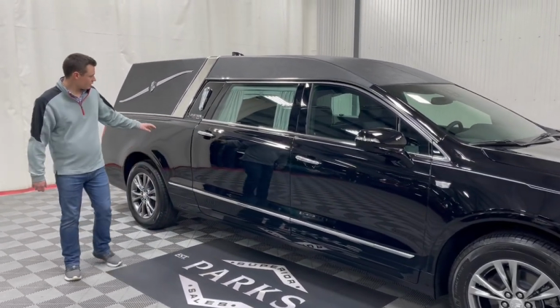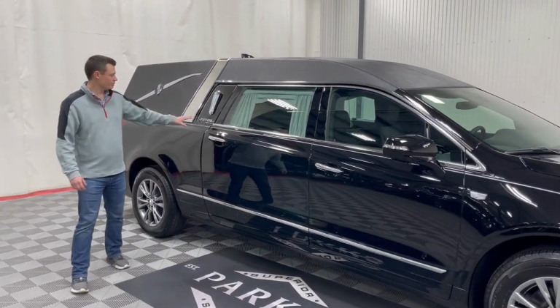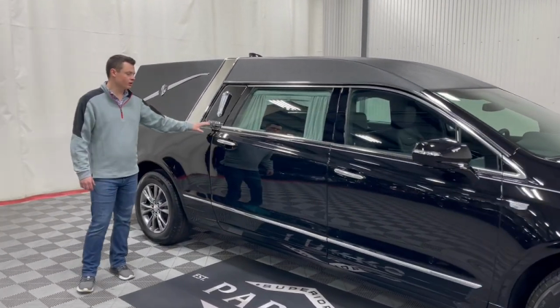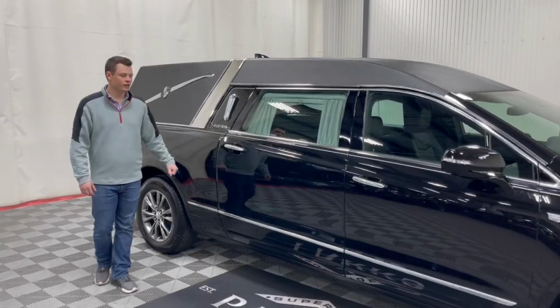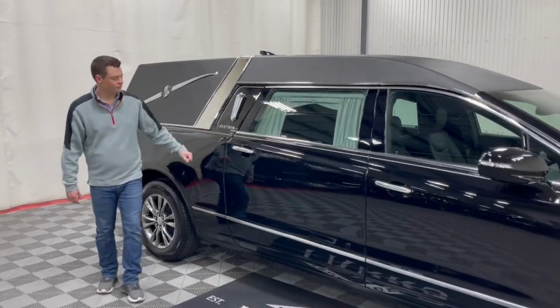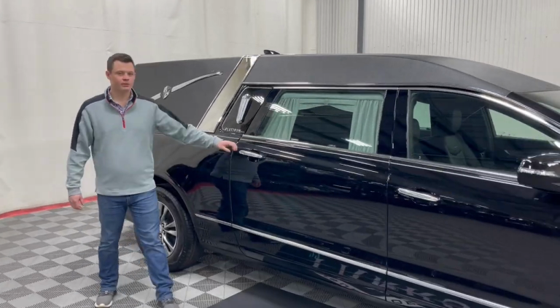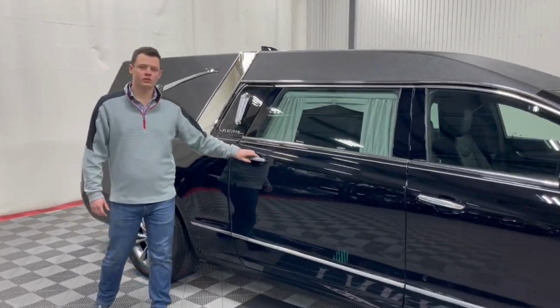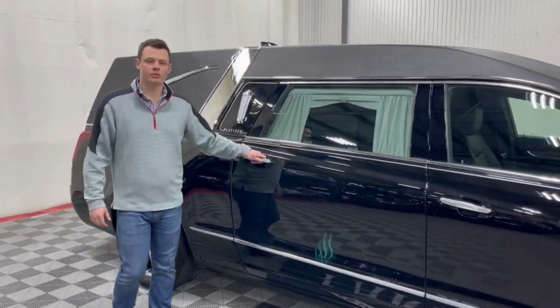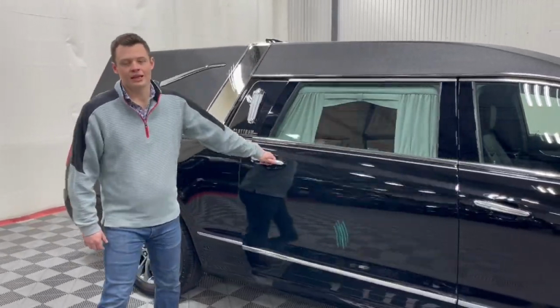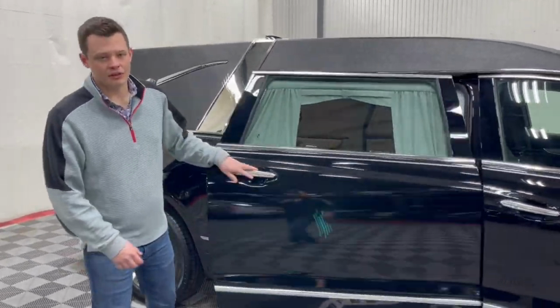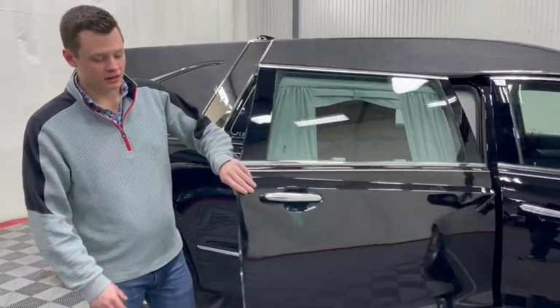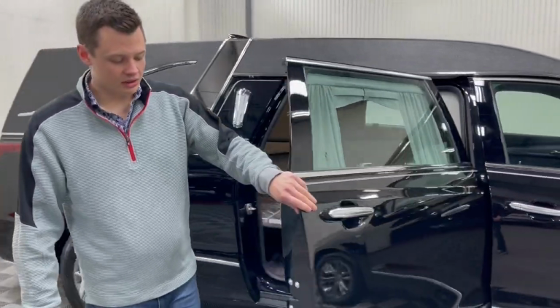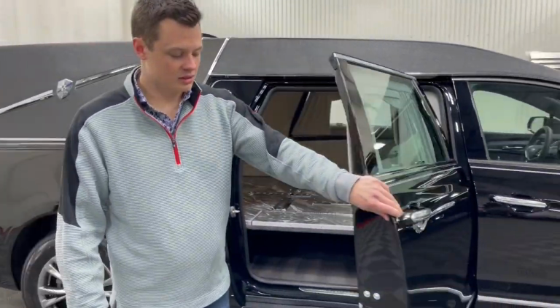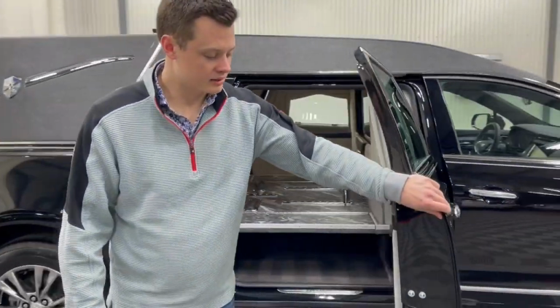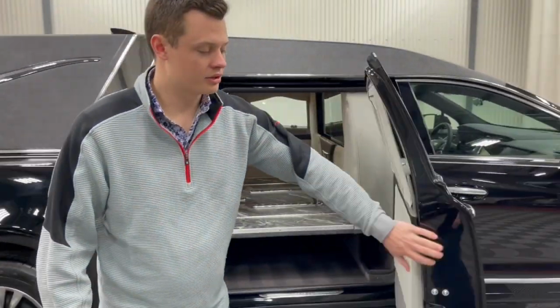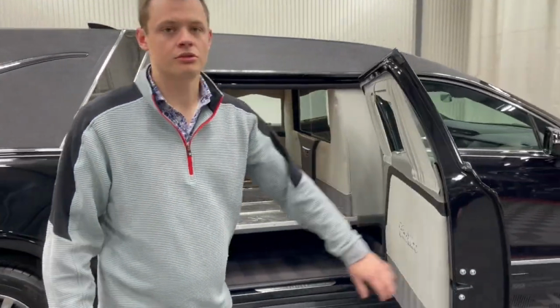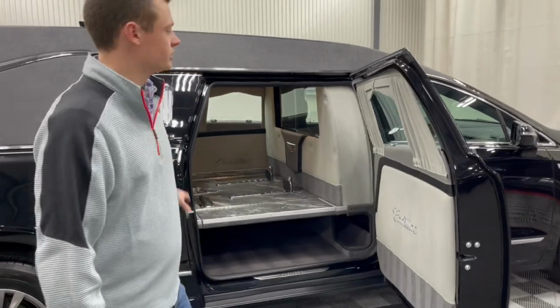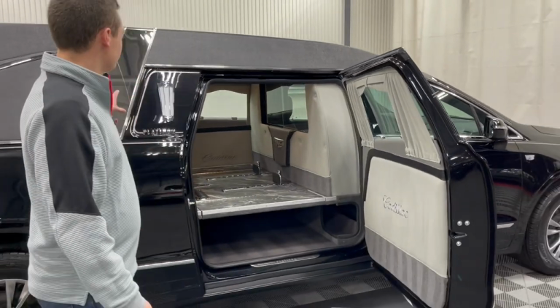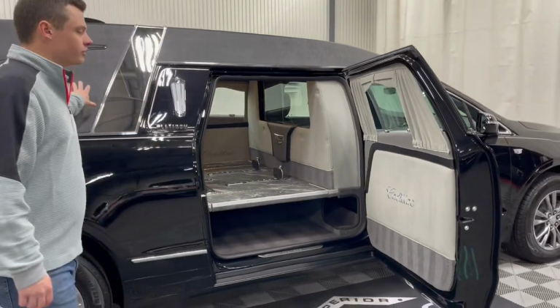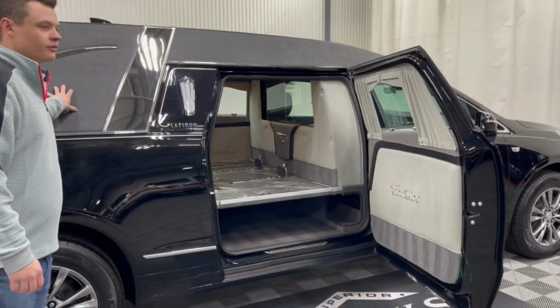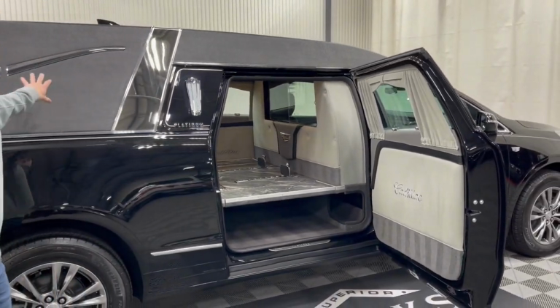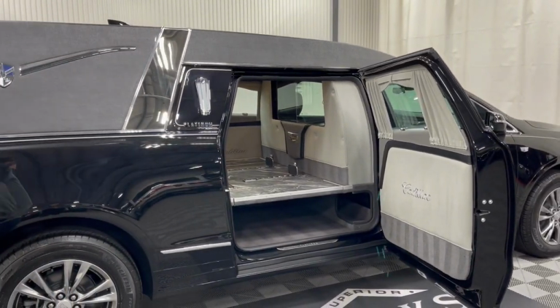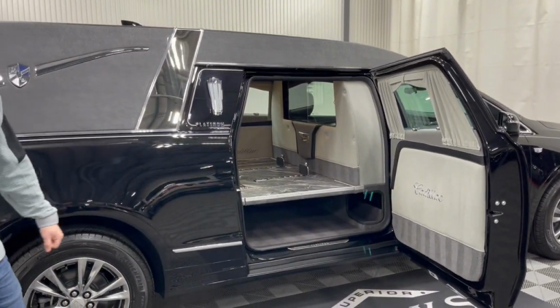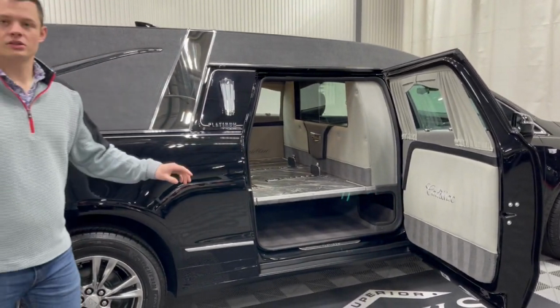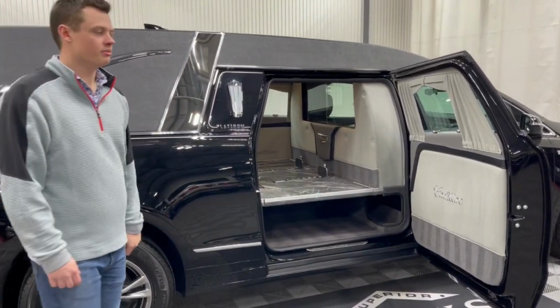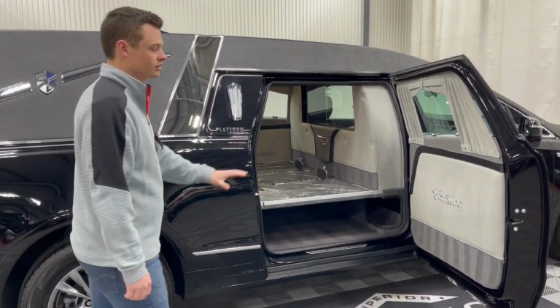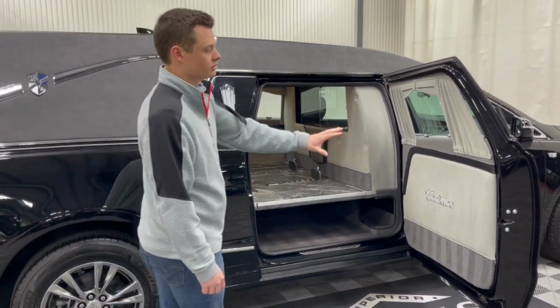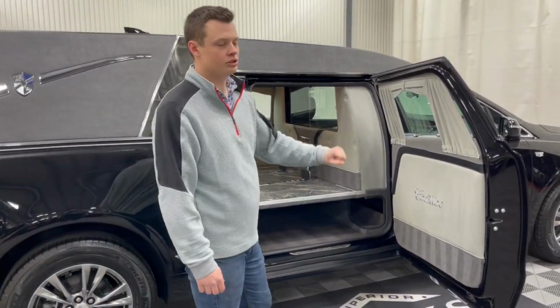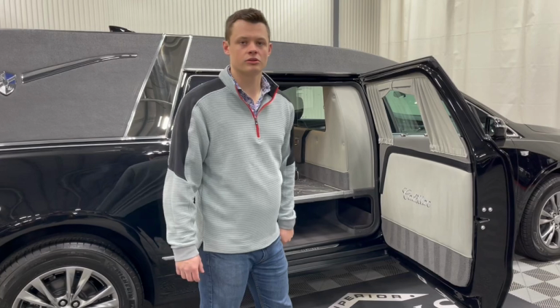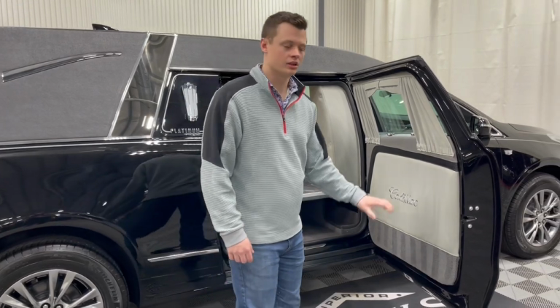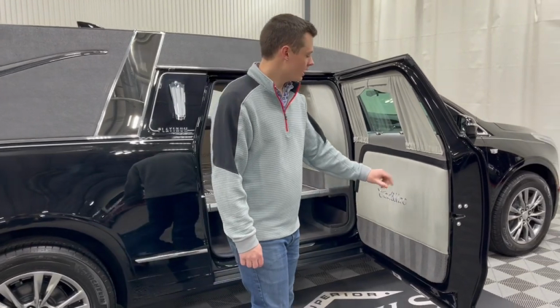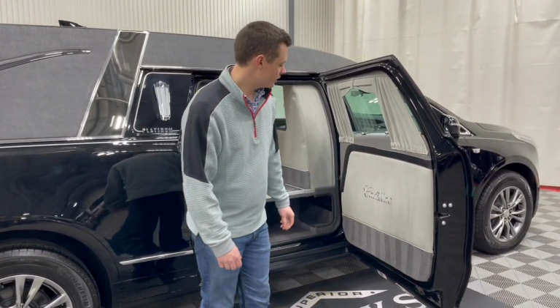Now with Platinum Coach, as a family-owned coach company, everything on this vehicle is composite. Your number two doors, your full rear conversion, along with your rear load door is all composite, so there's no chance of corrosion on this vehicle.